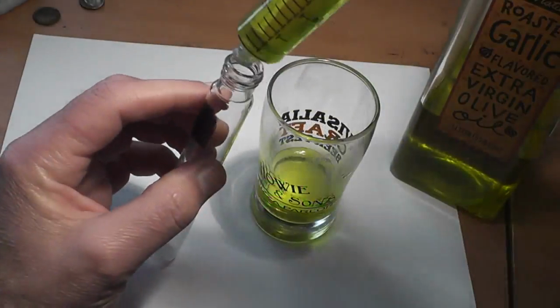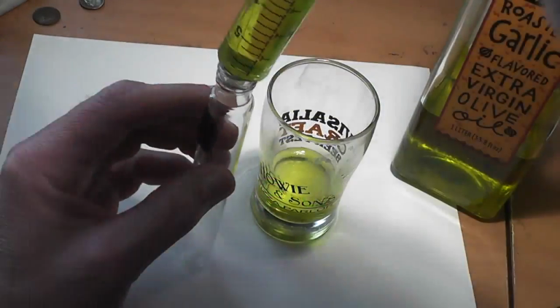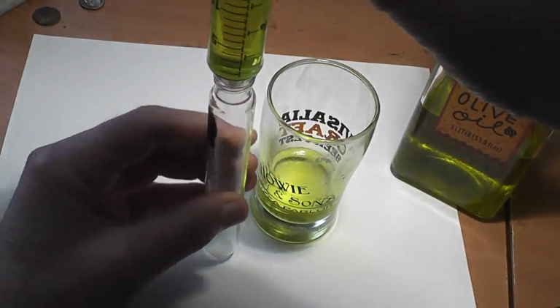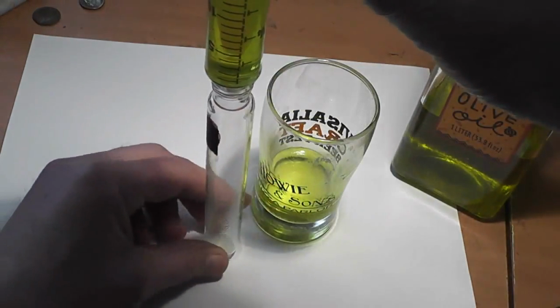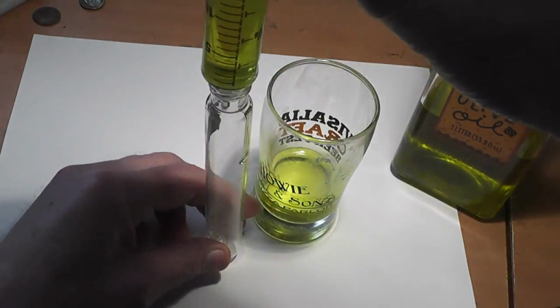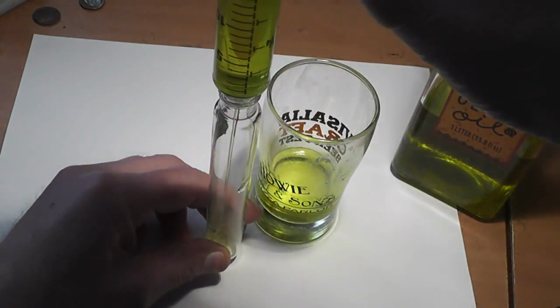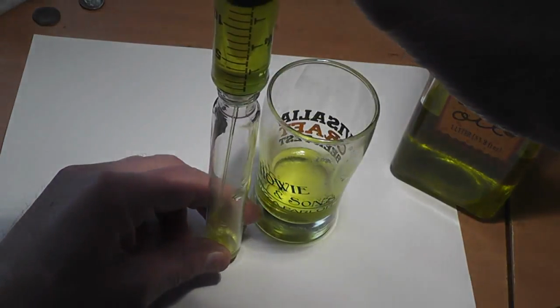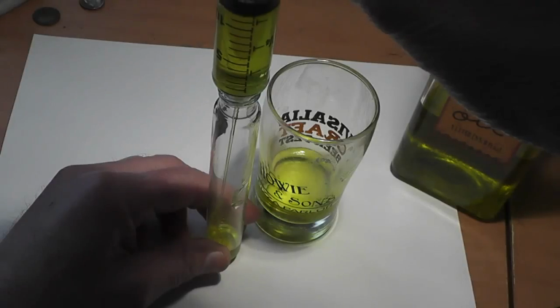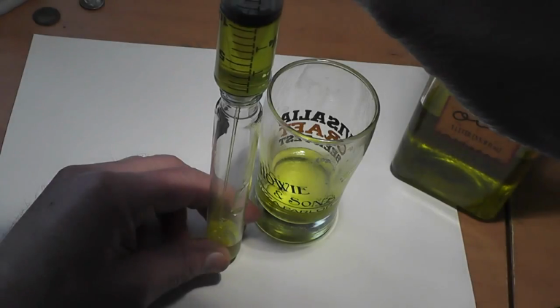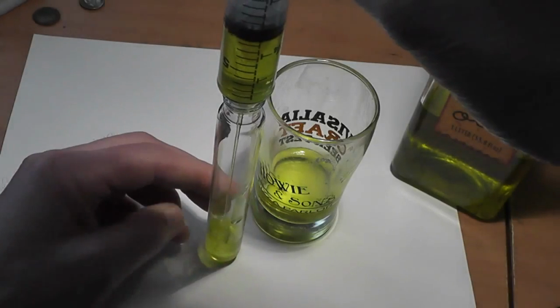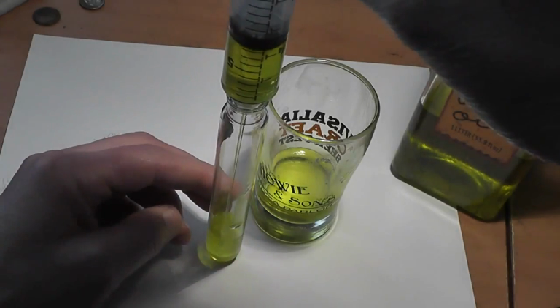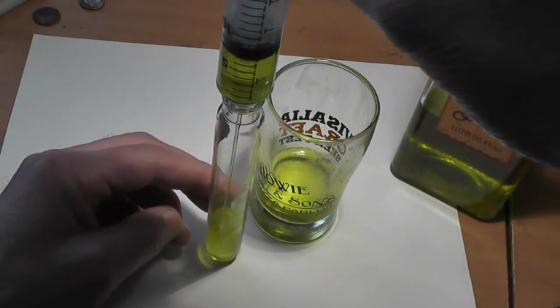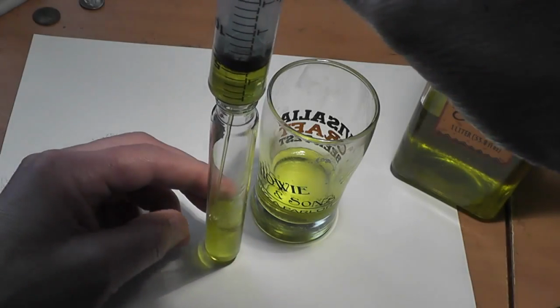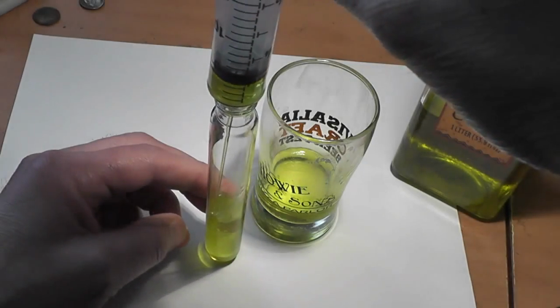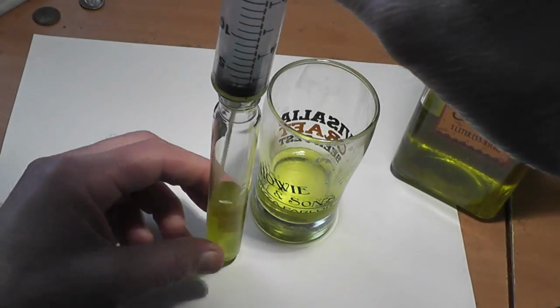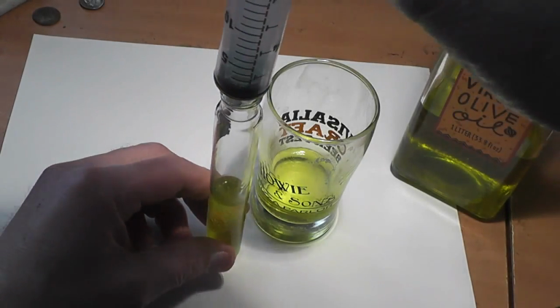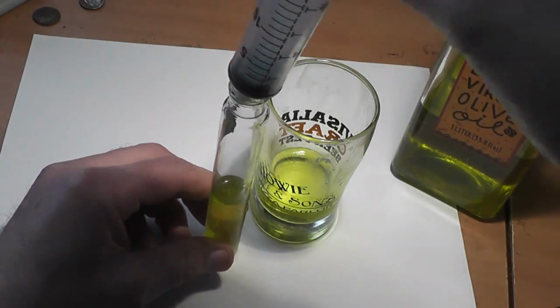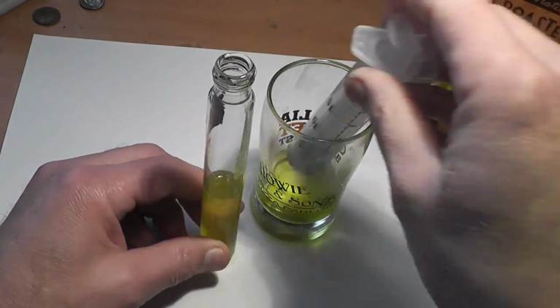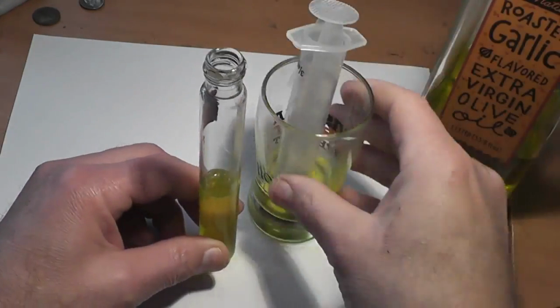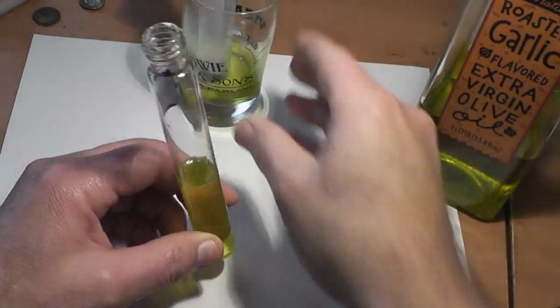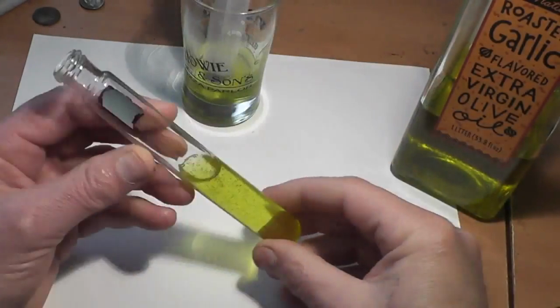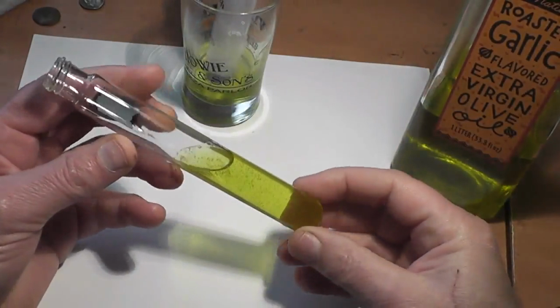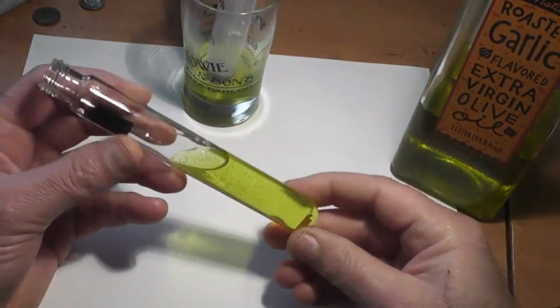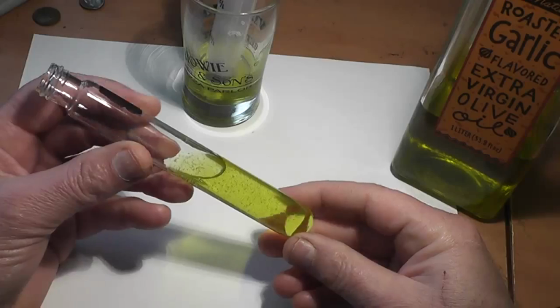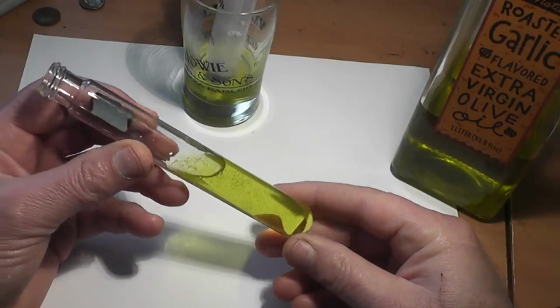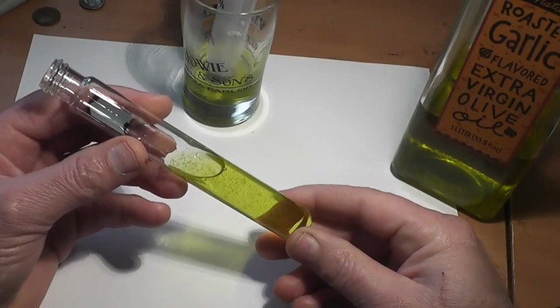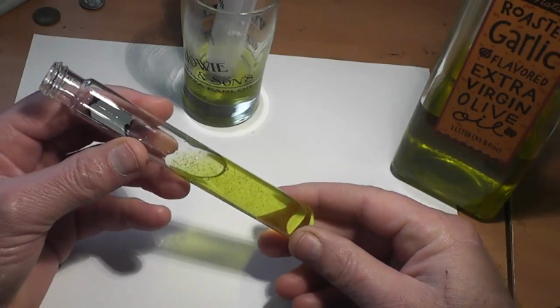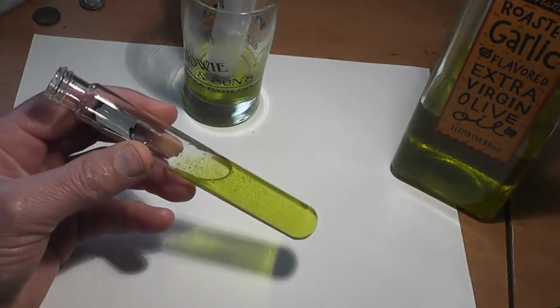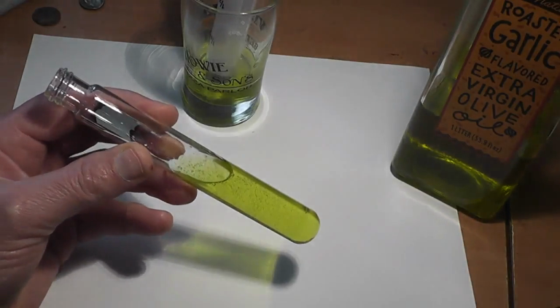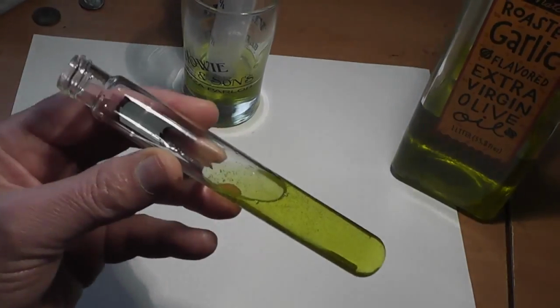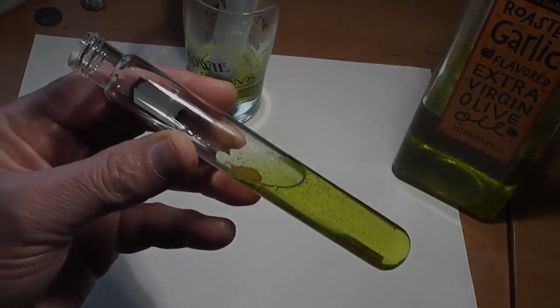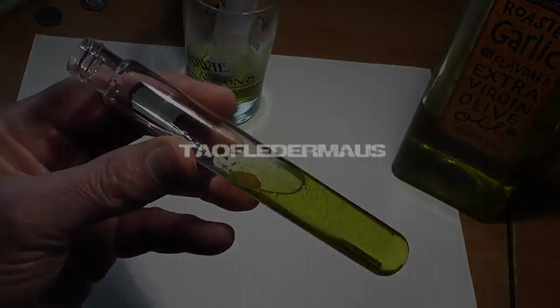Hello everyone, this is Jeff of Tauflatermouse. In this episode we are going to put olive oil in a glass test tube, seal it with an epoxy plug, and heat it with a torch until something fails.